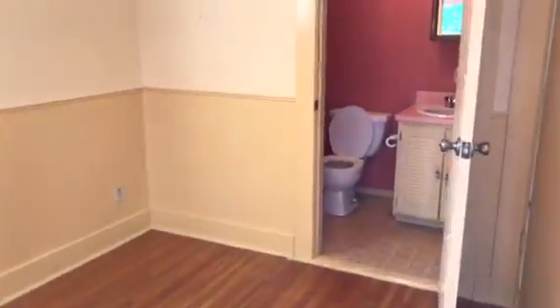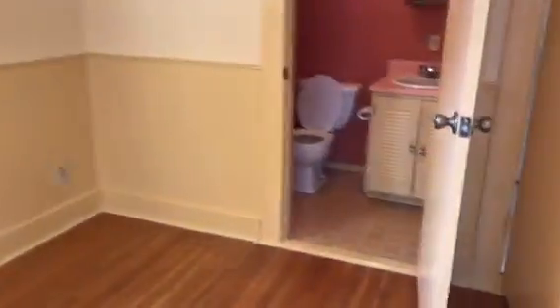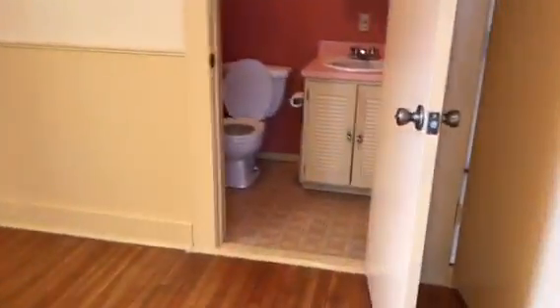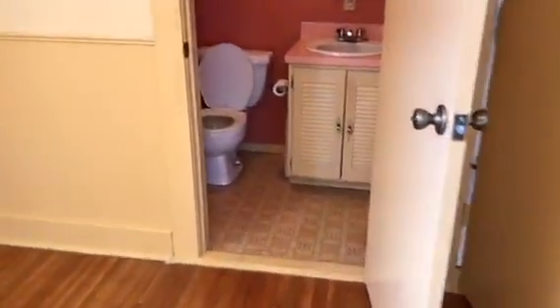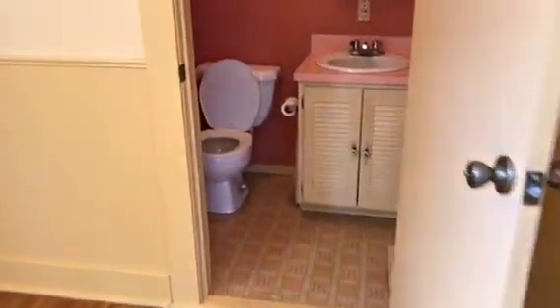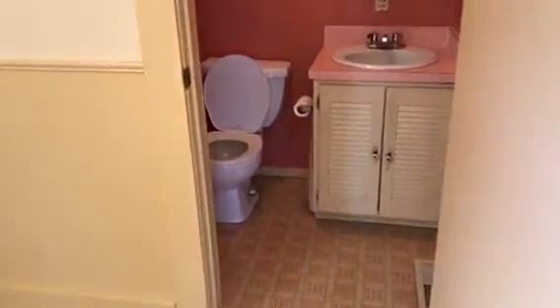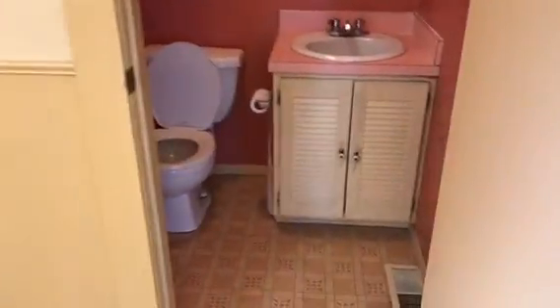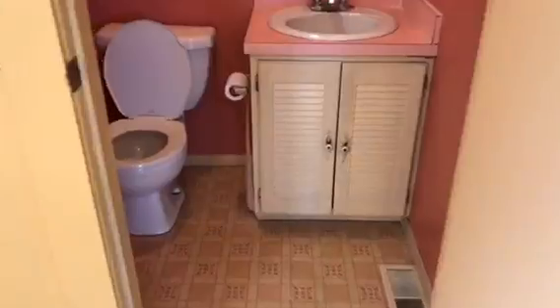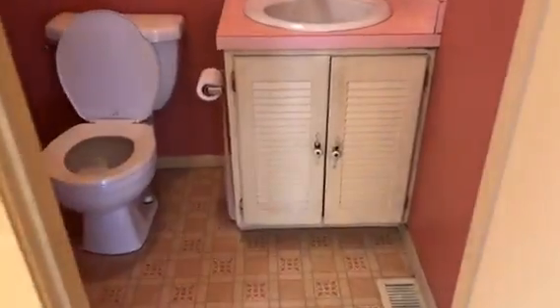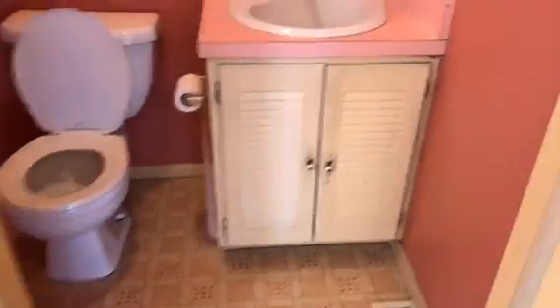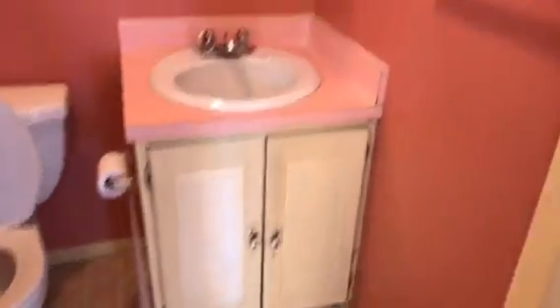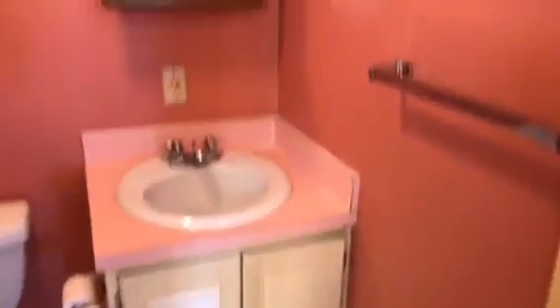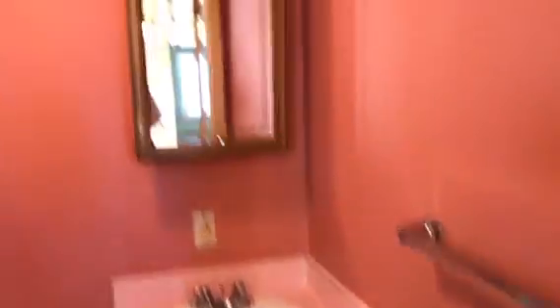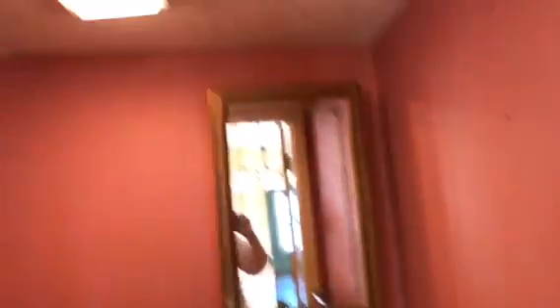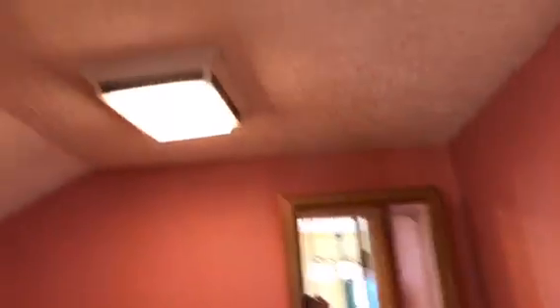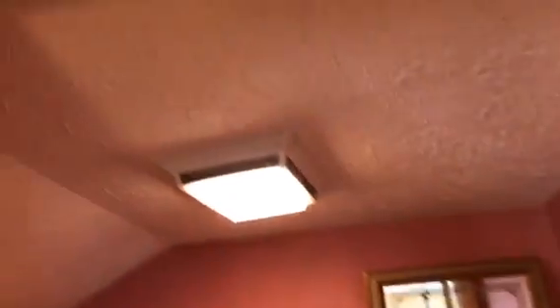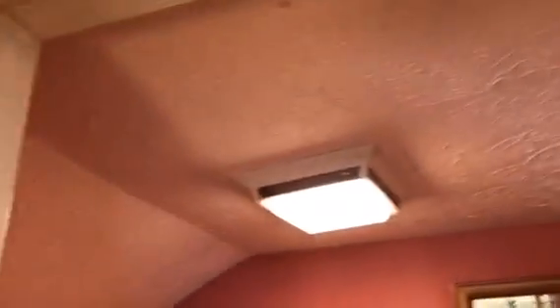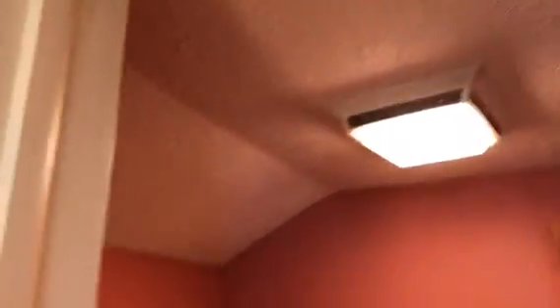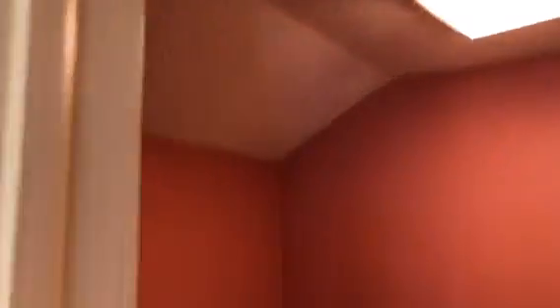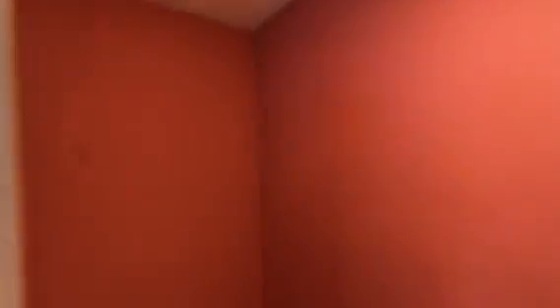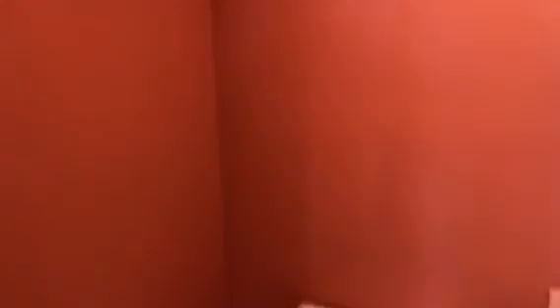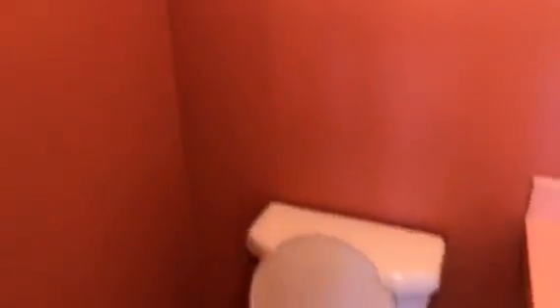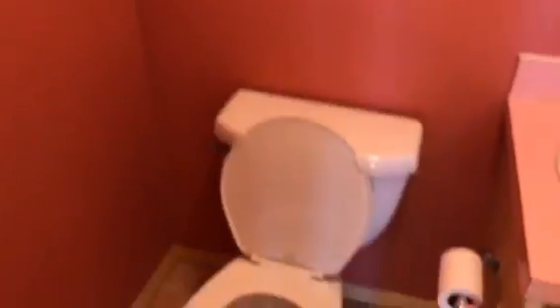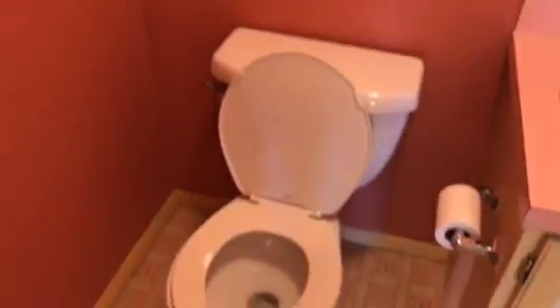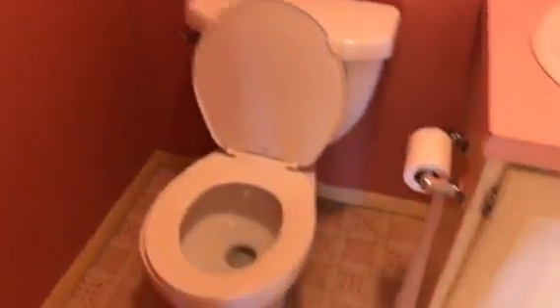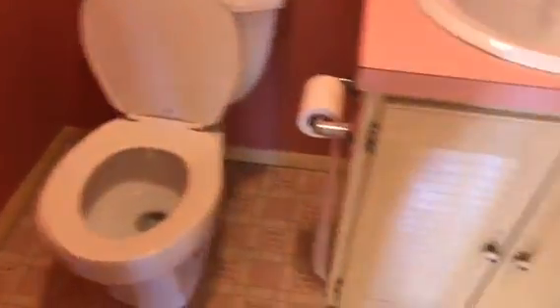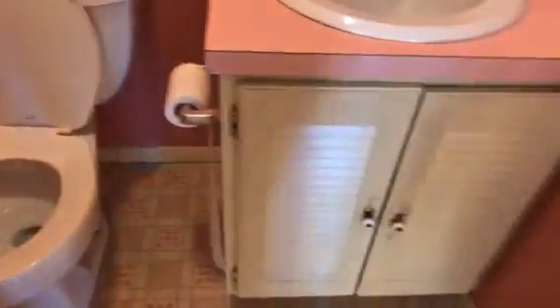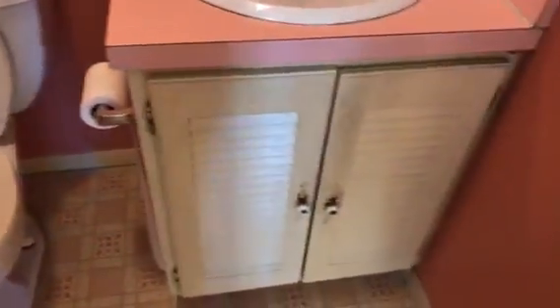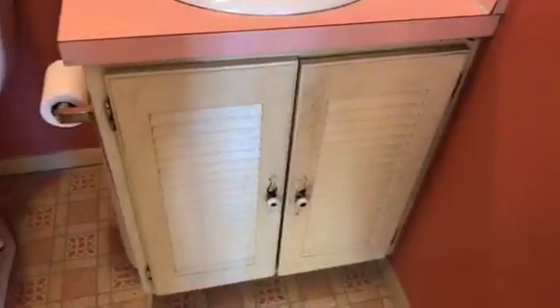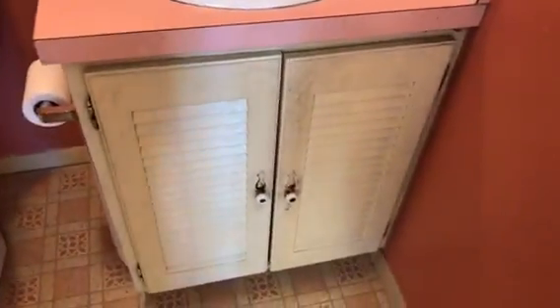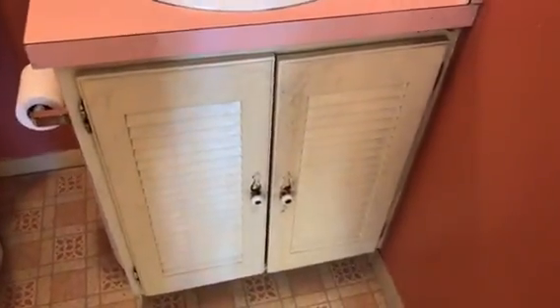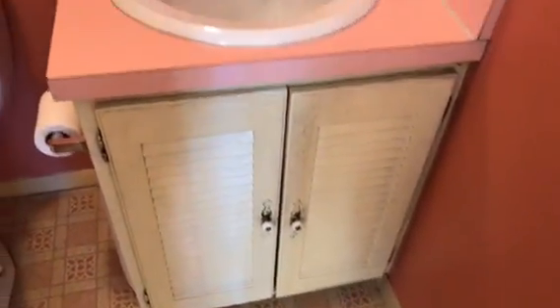Going into the half bath. The walls need to be painted. Vanity doors need to be painted.